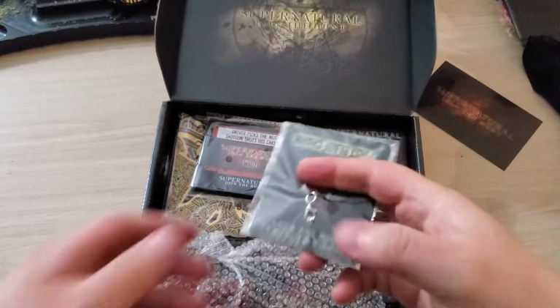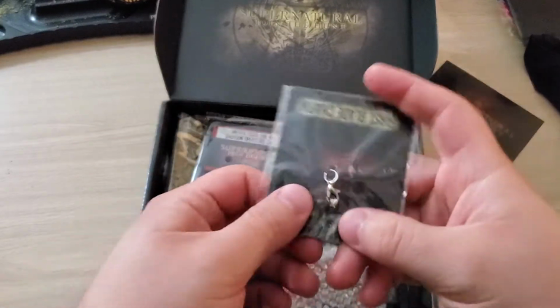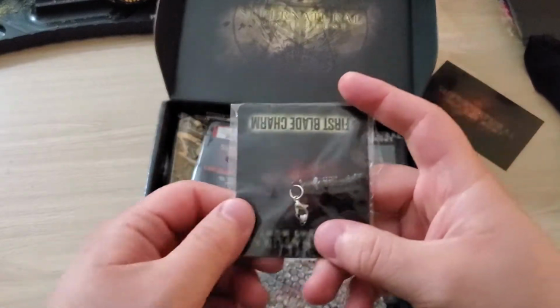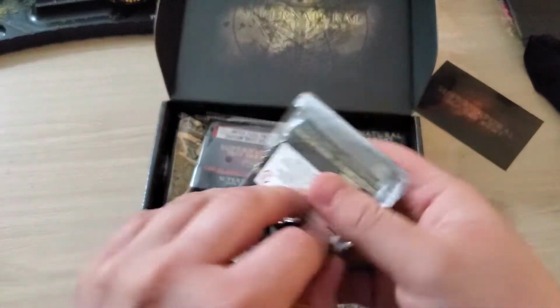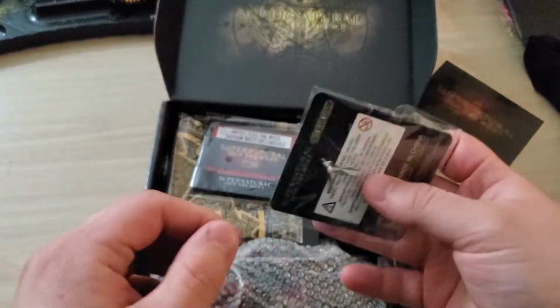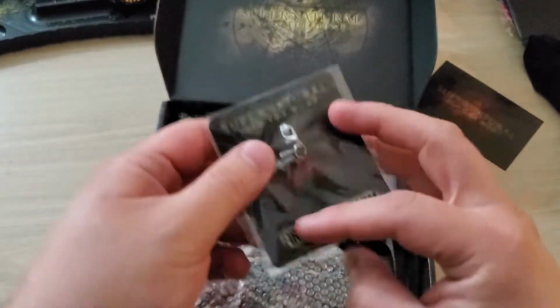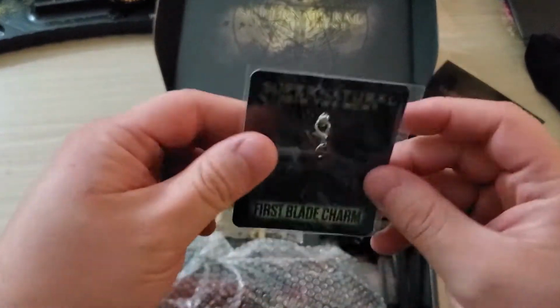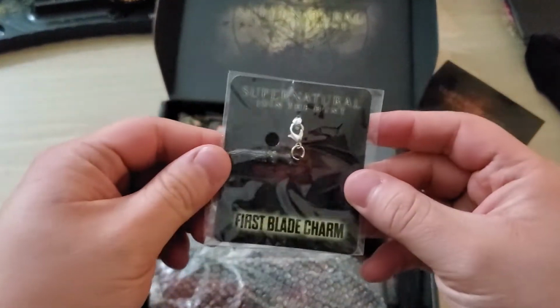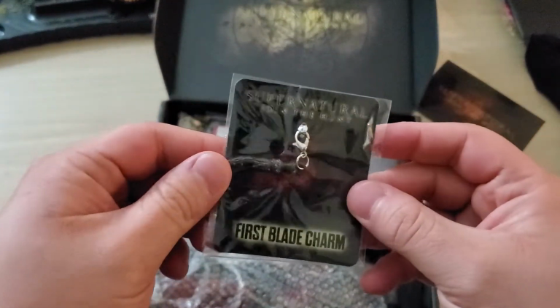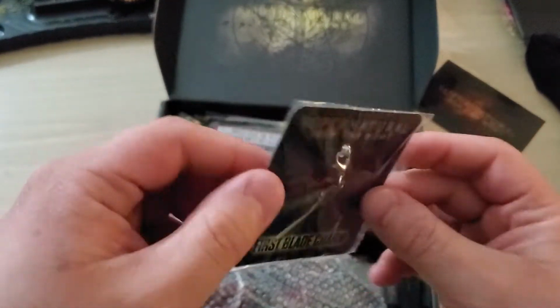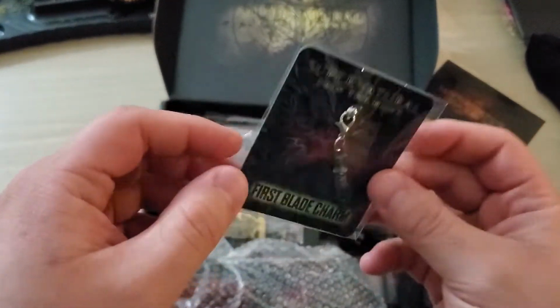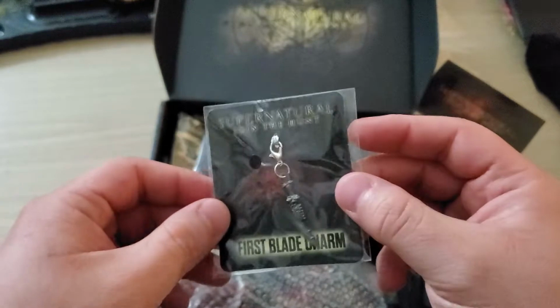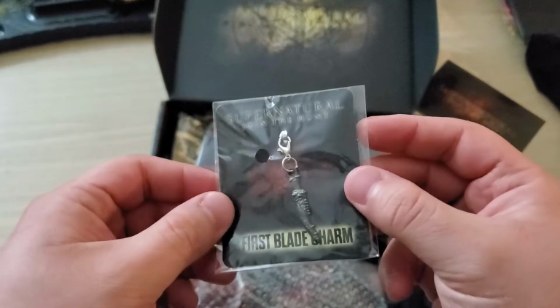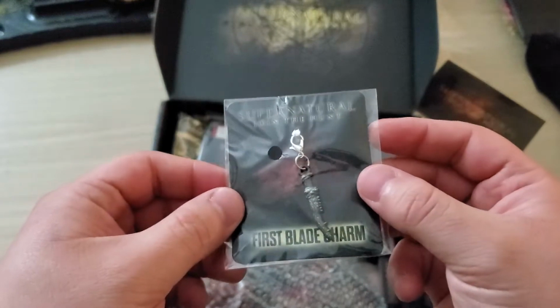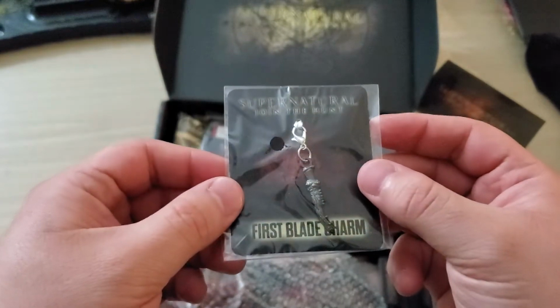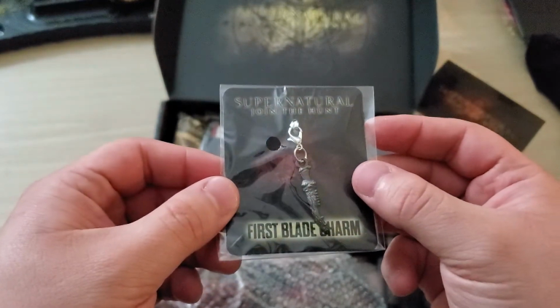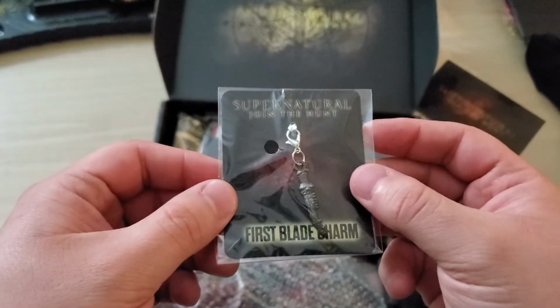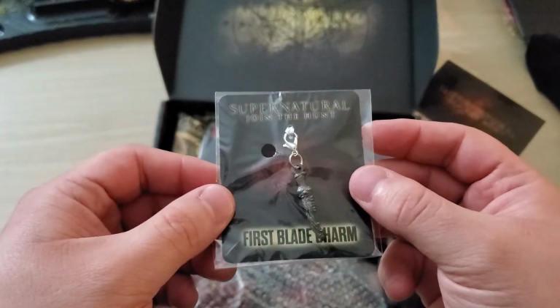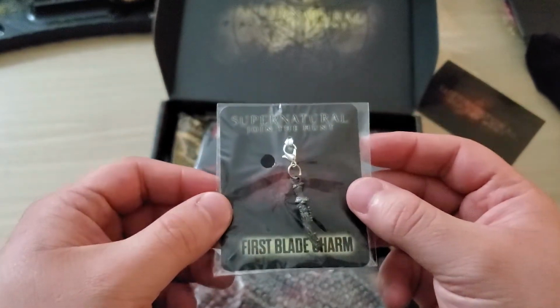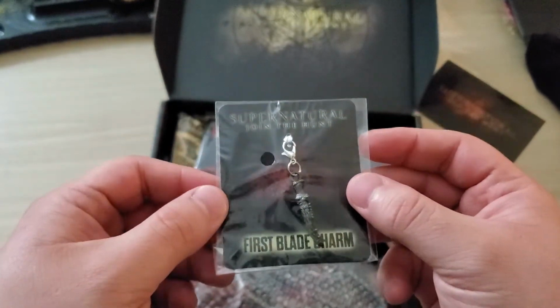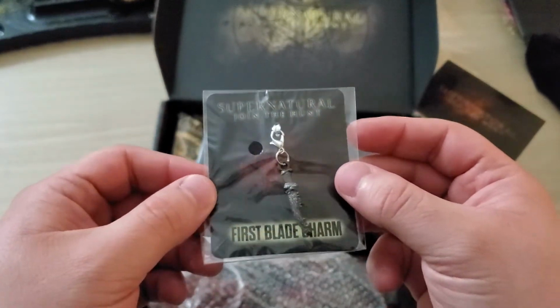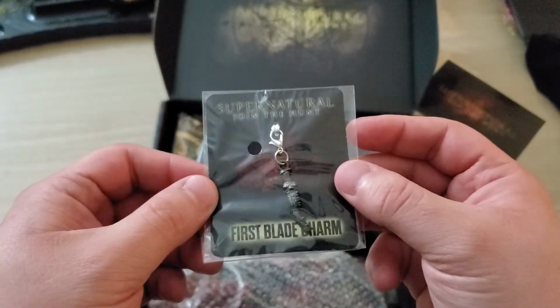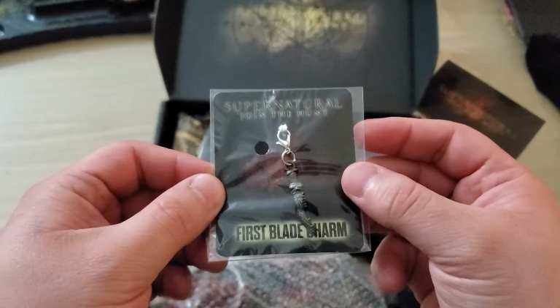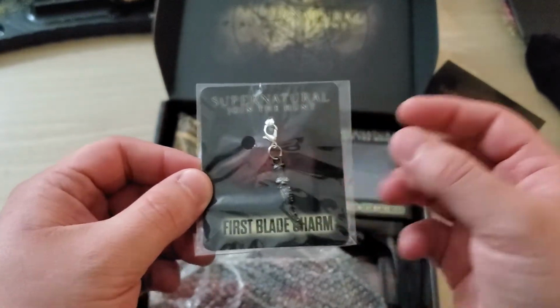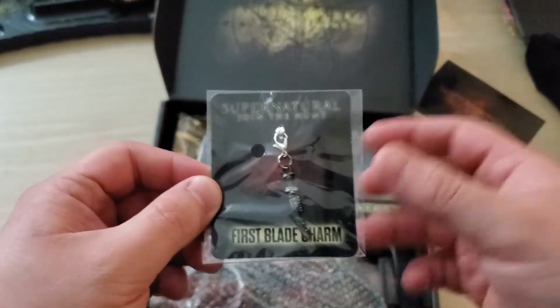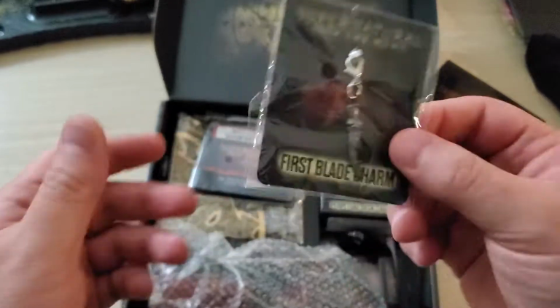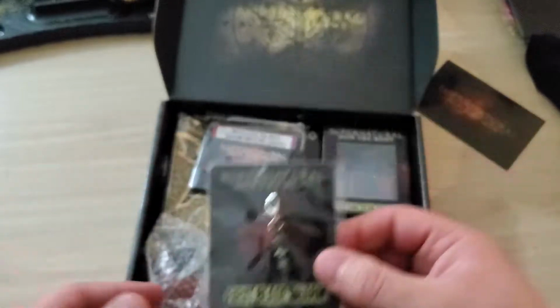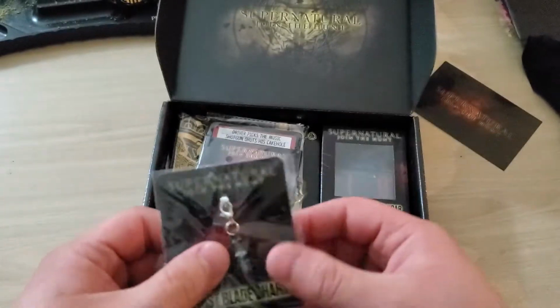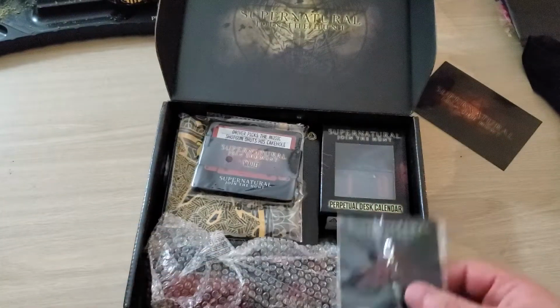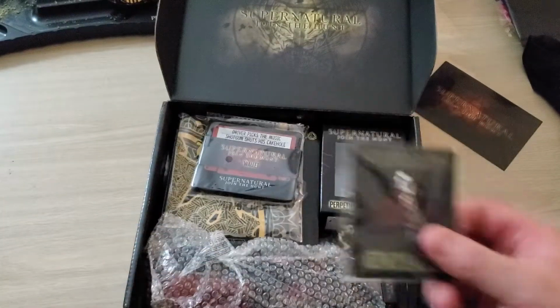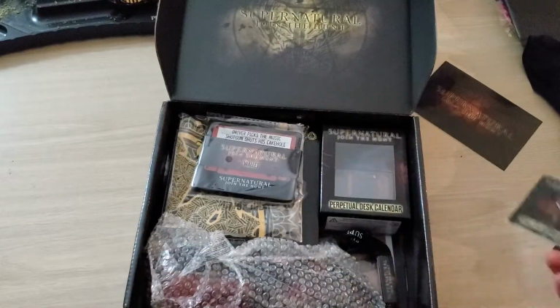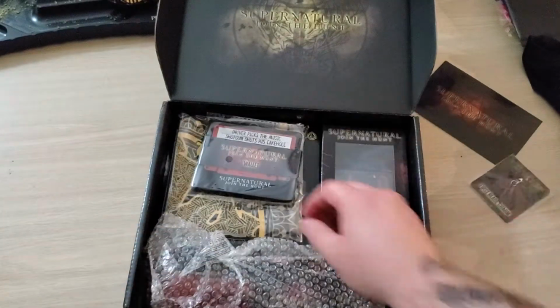Alright, we got a charm — they always seem to put a charm in here. We got the First Blade charm this time. I think the last one was a Mark of Cain. First Blade charm this time, pretty cool.